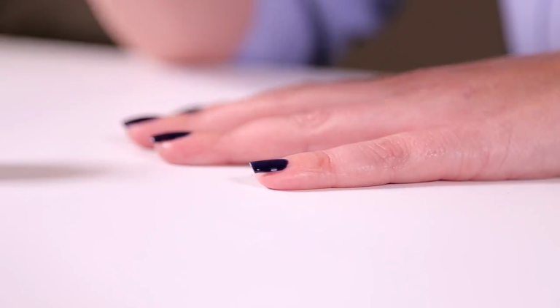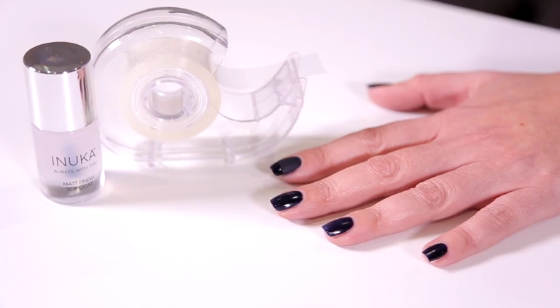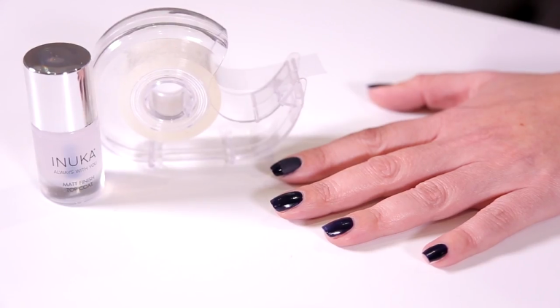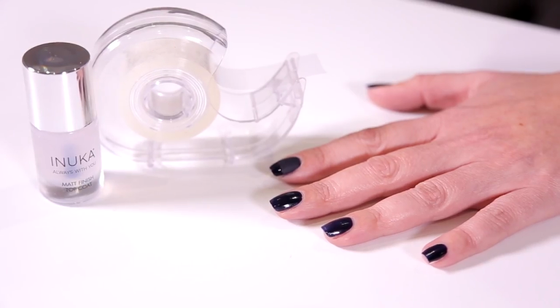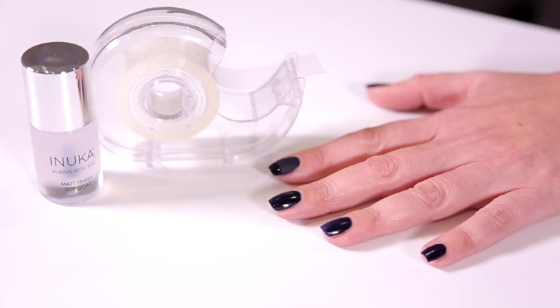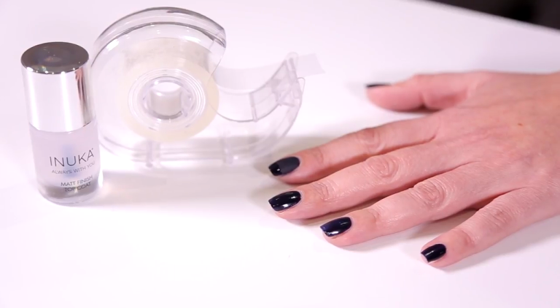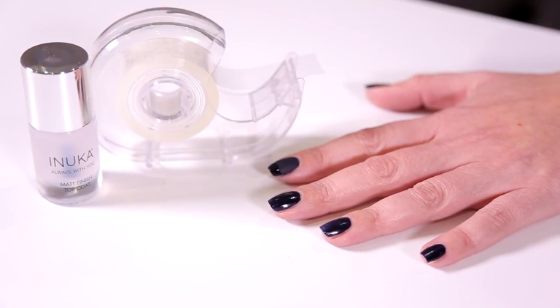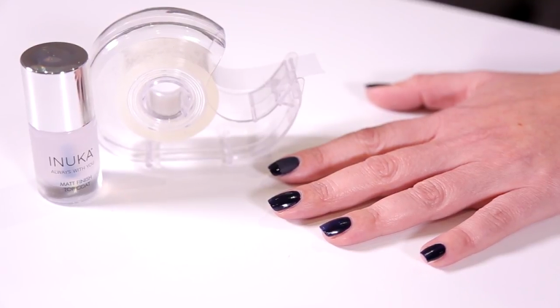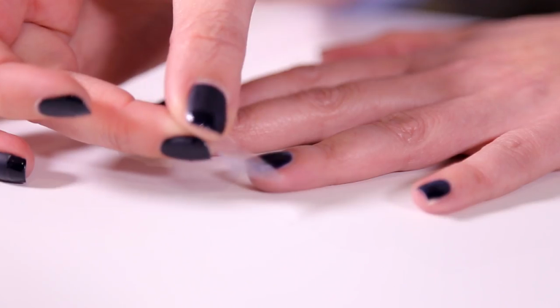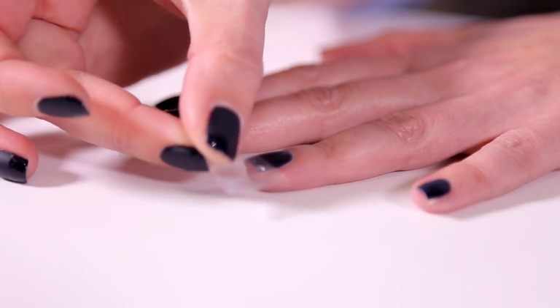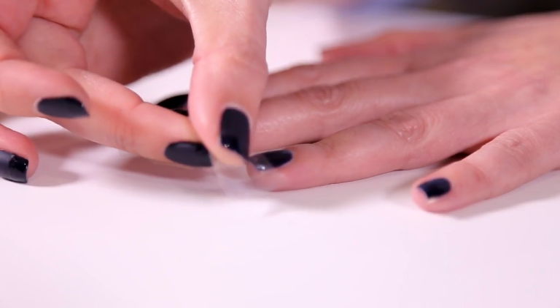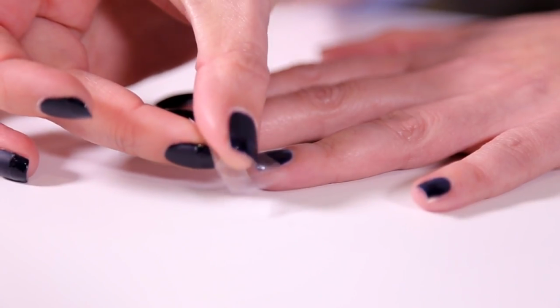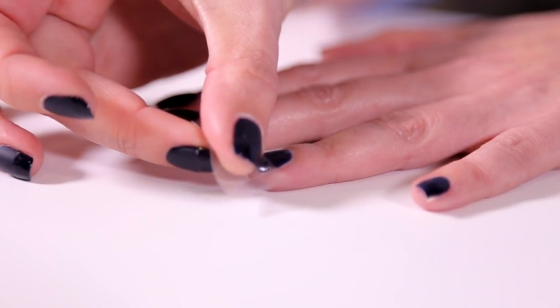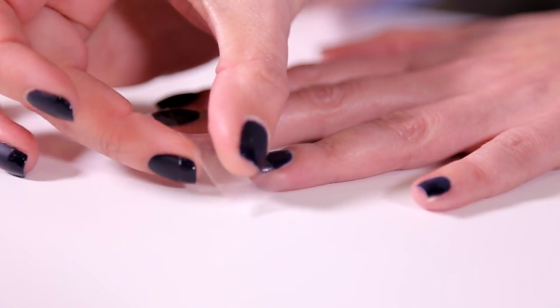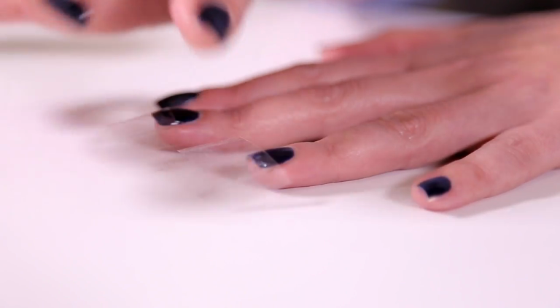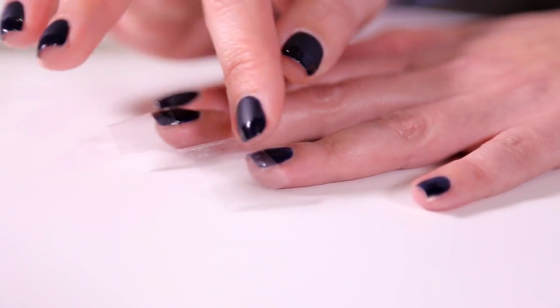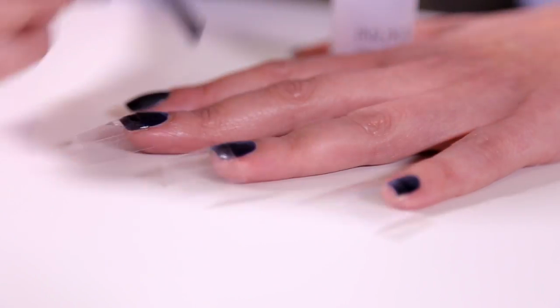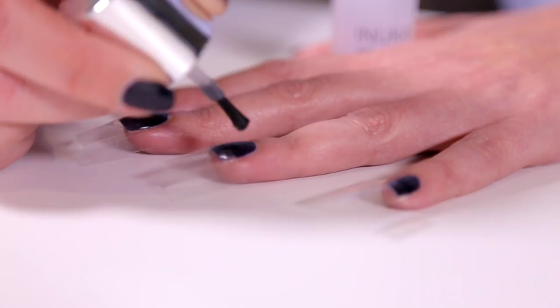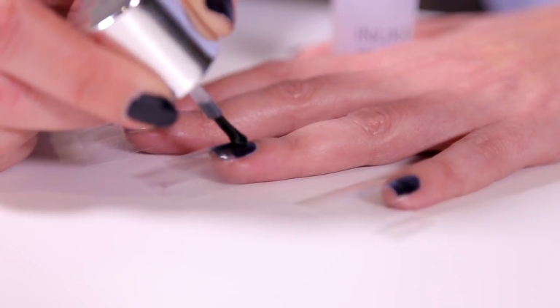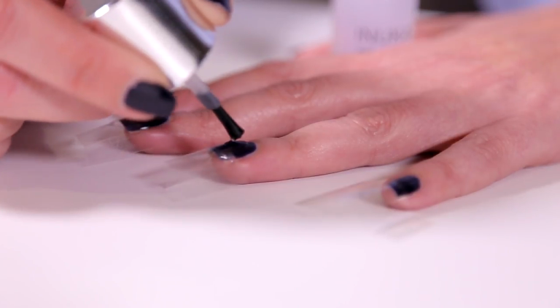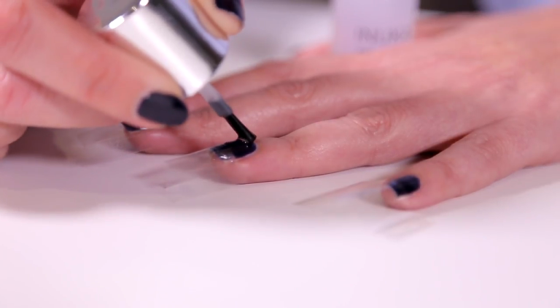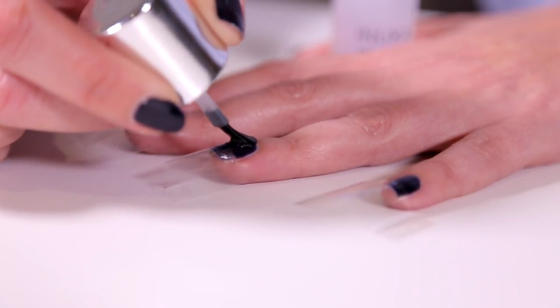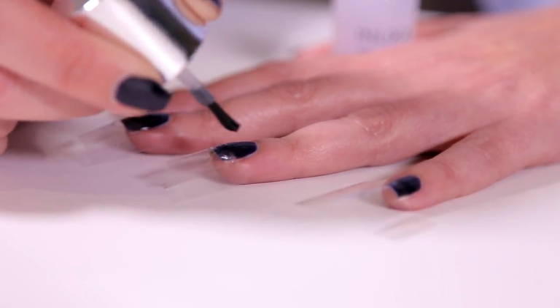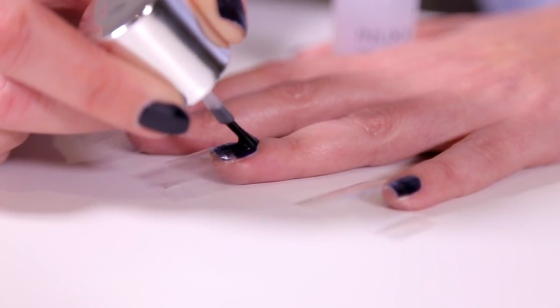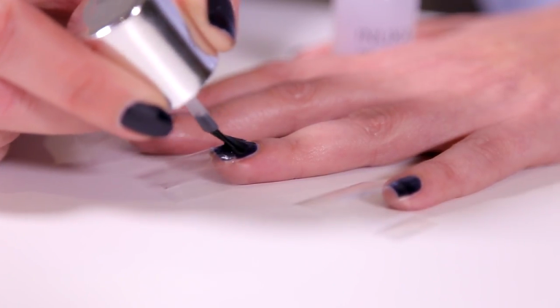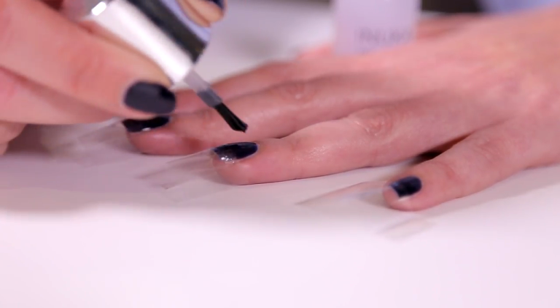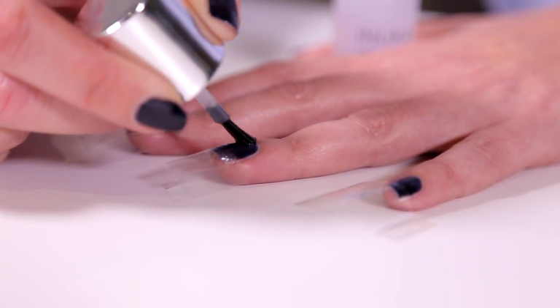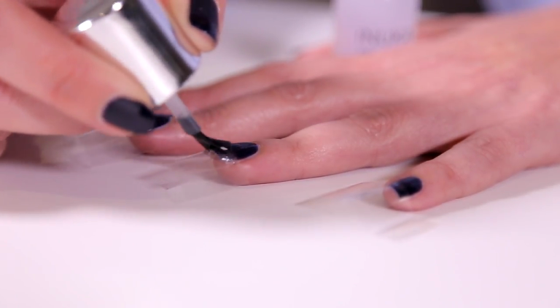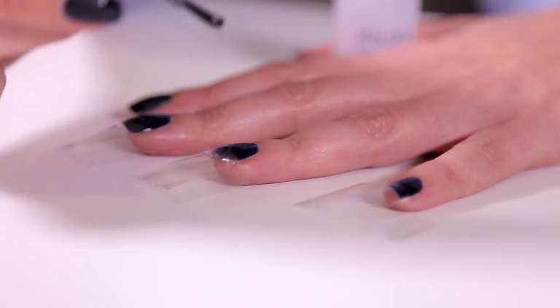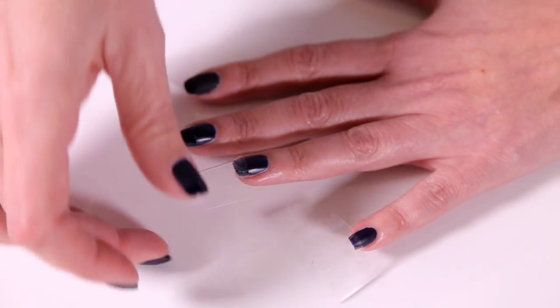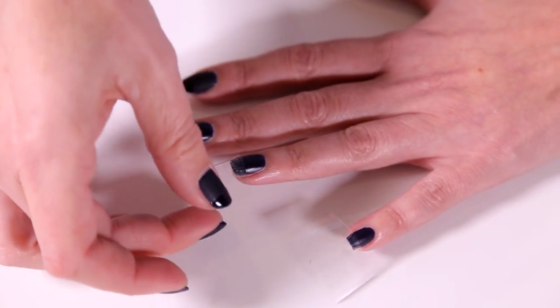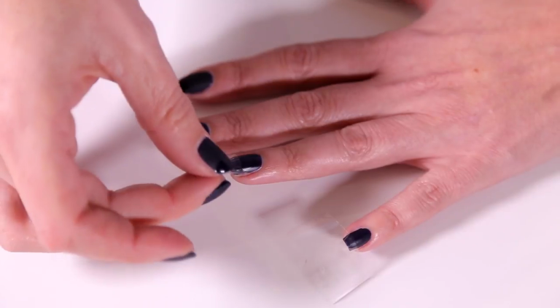Apply pre-cut seletone to tips. Apply matte finish top coat and allow to dry. Remove seletone.